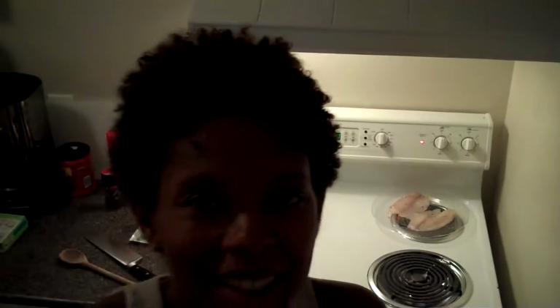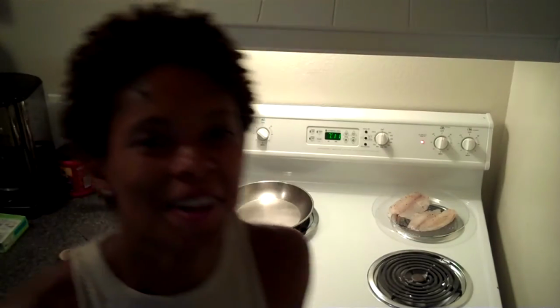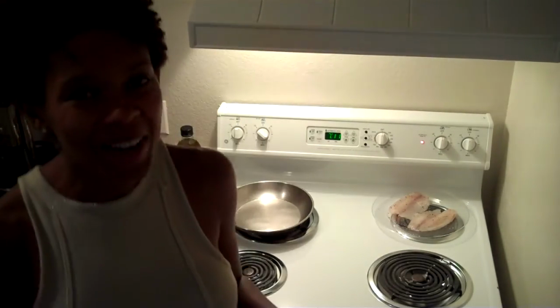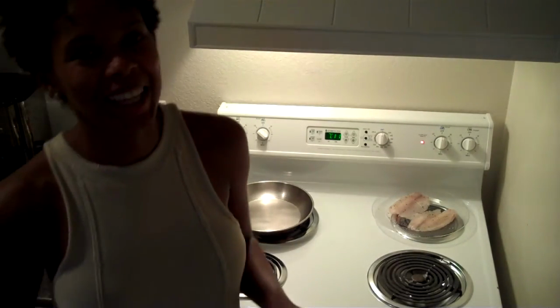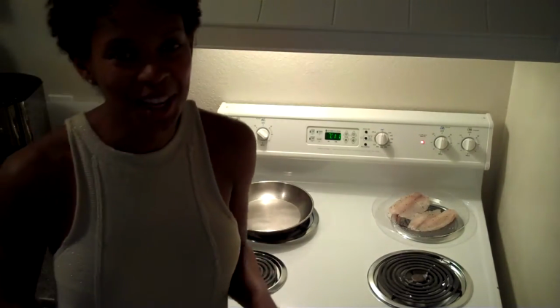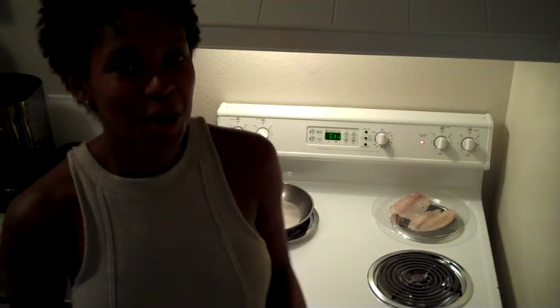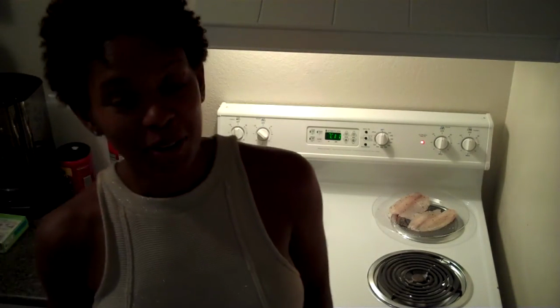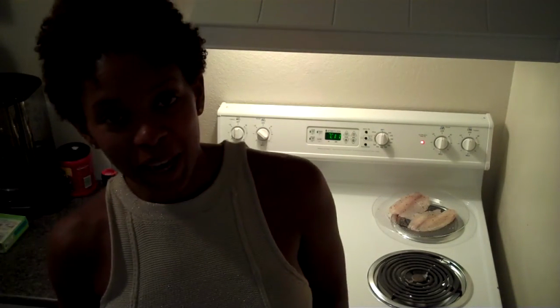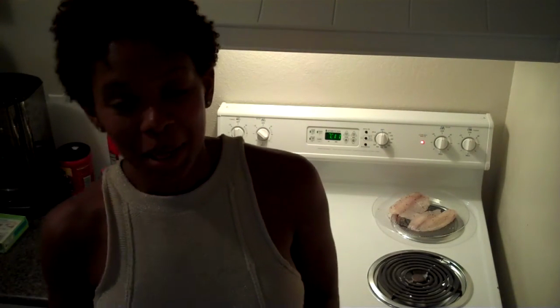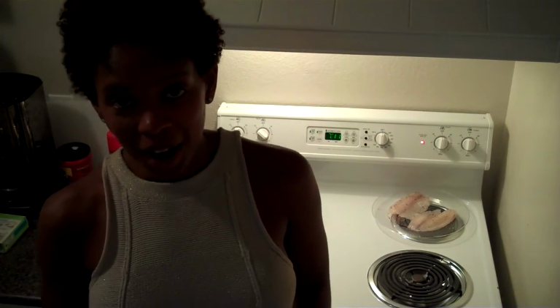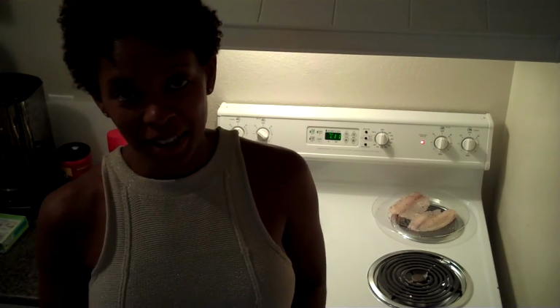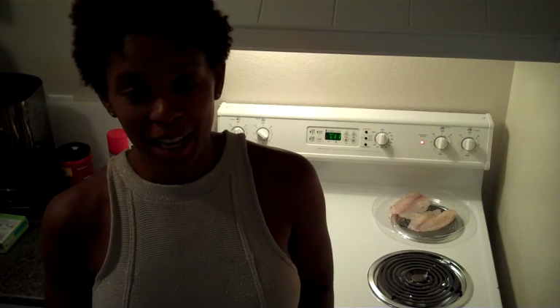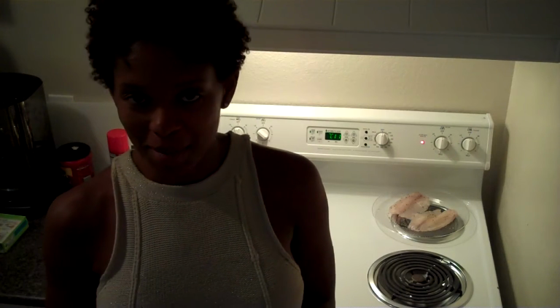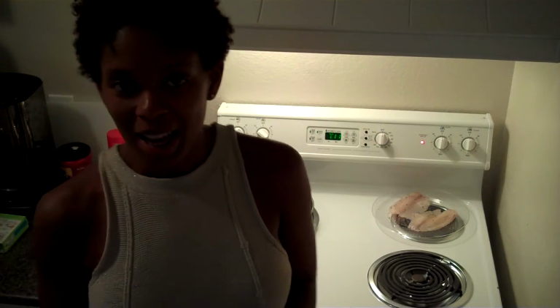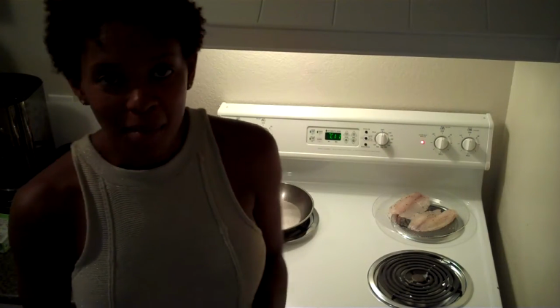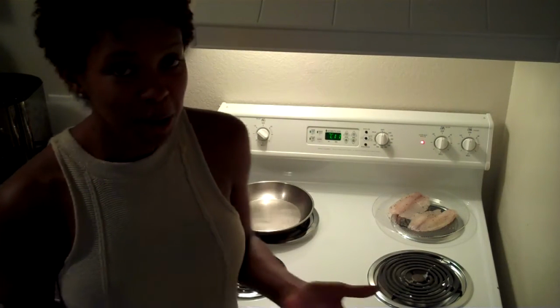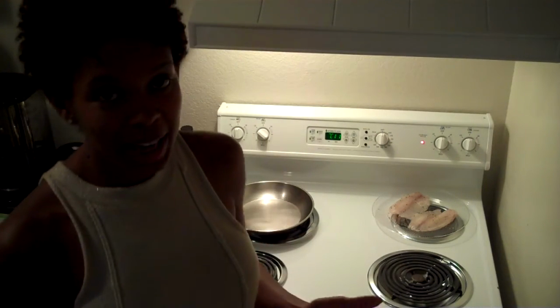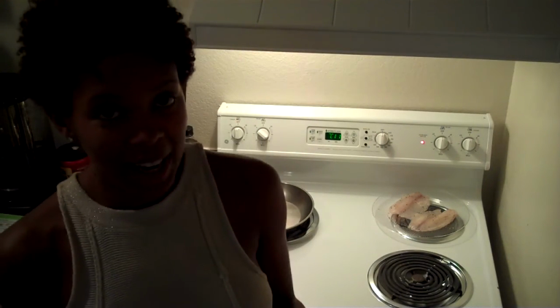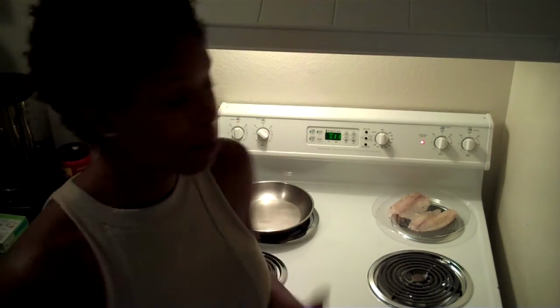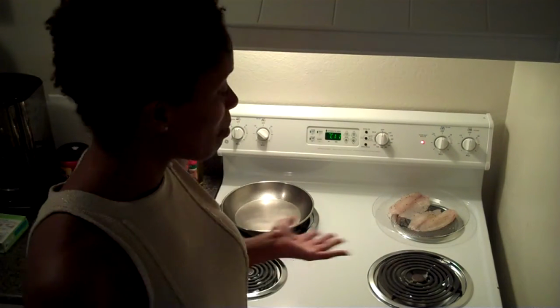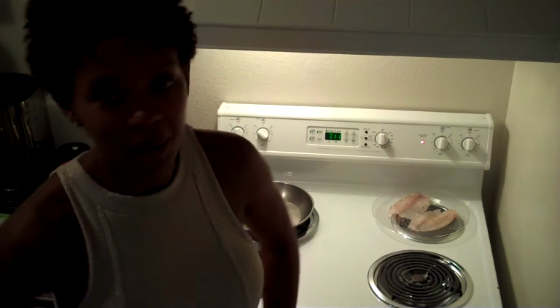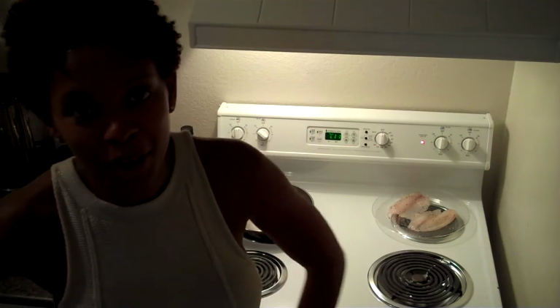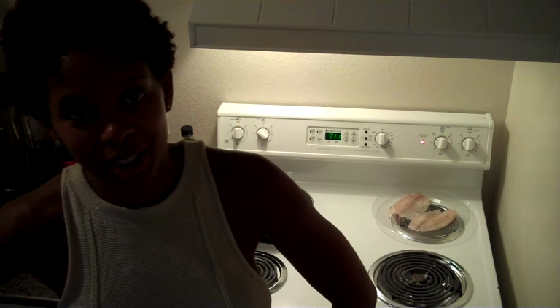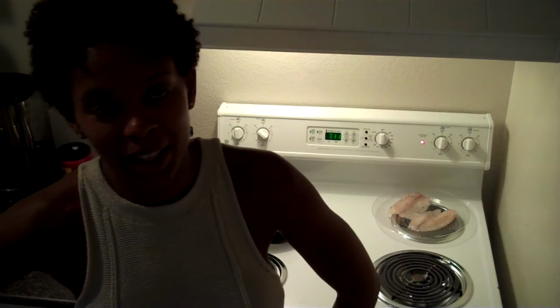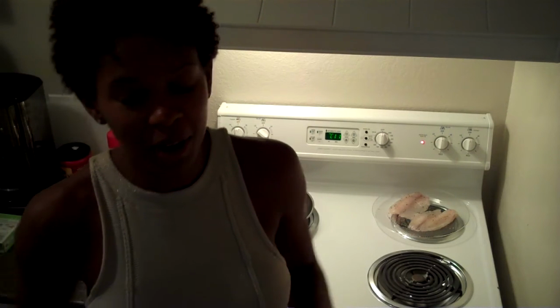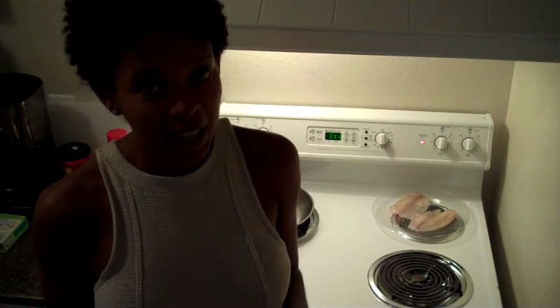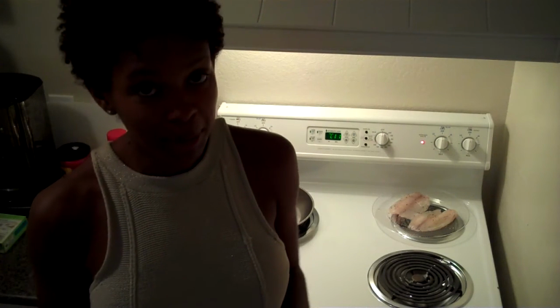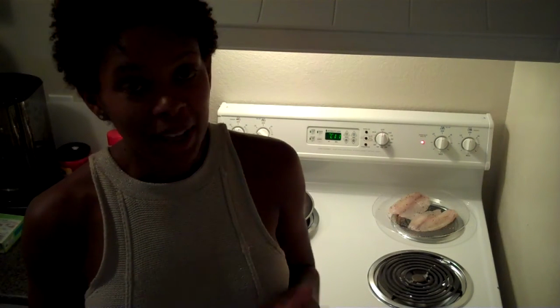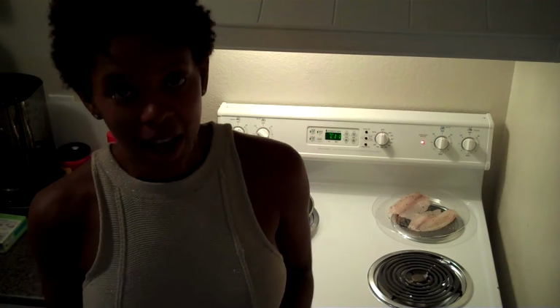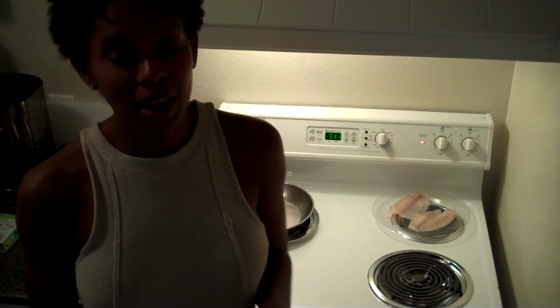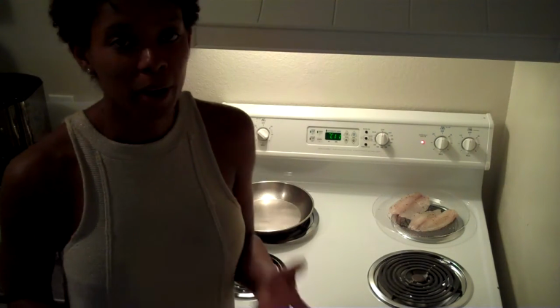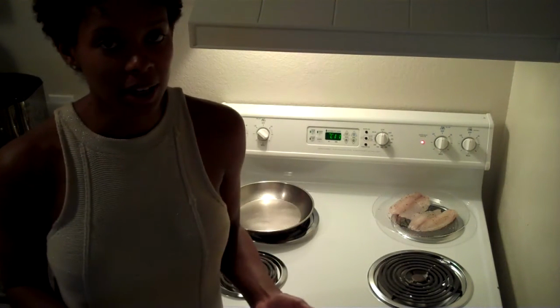Hey, welcome back to Get and Stay Fit, your blog for losing weight, keeping it off, getting fit, and feeling amazing. I'm in my new apartment in Dallas today, and I'm about to make a meal, so why don't I film it and show you guys a very quick, simple, easy option for a healthy dinner.